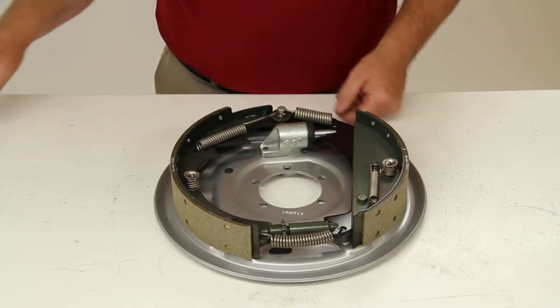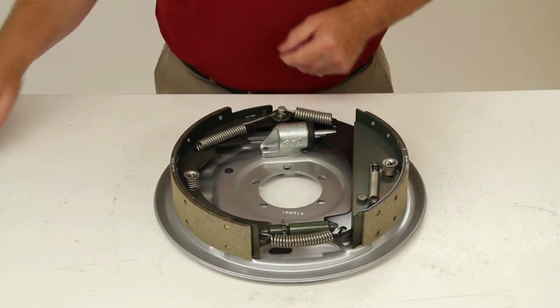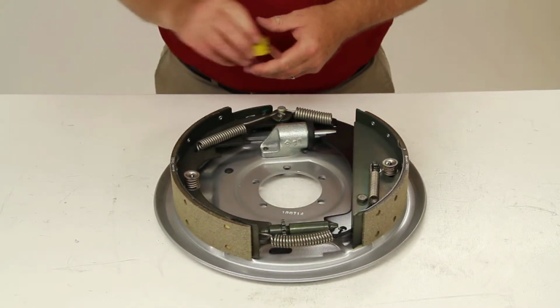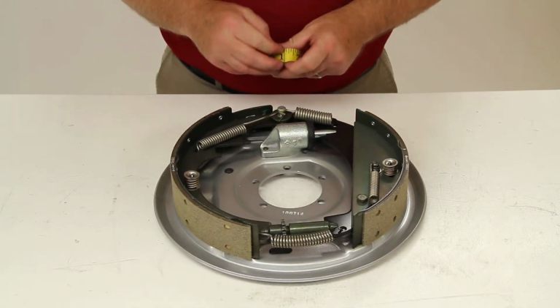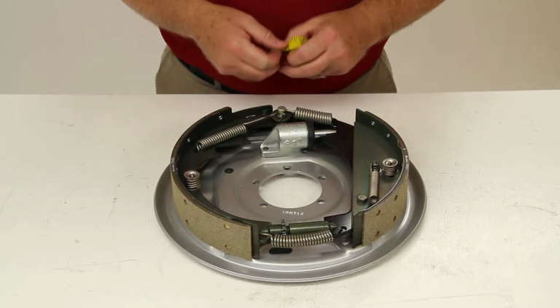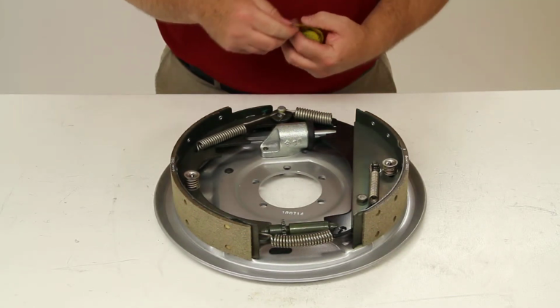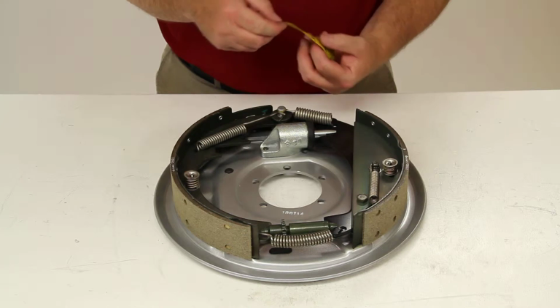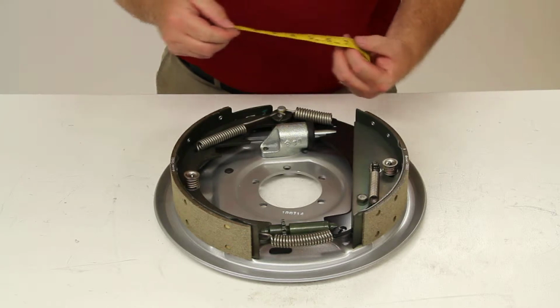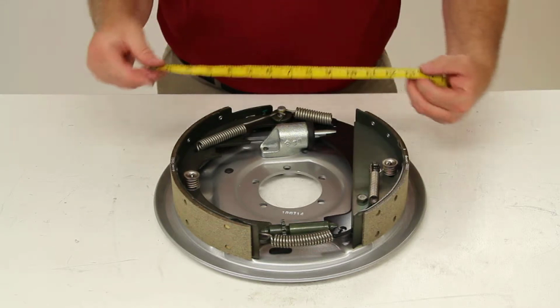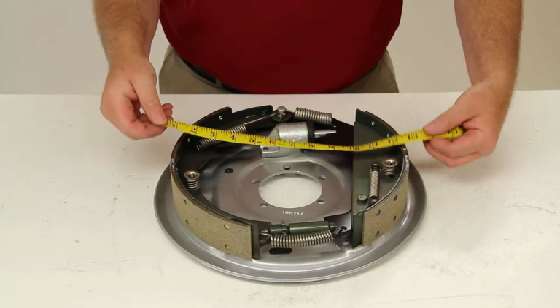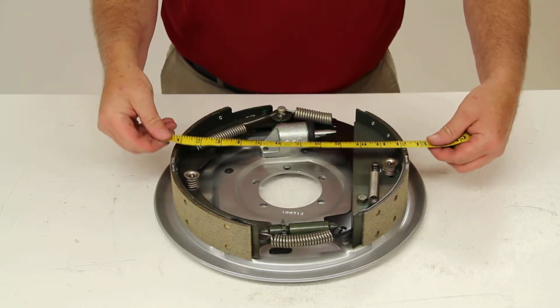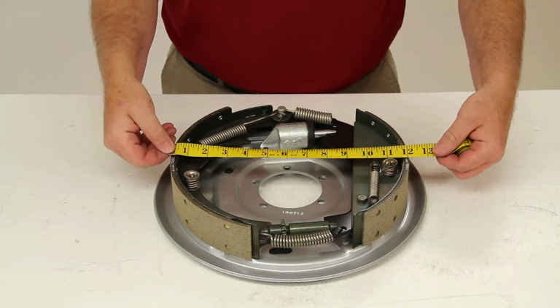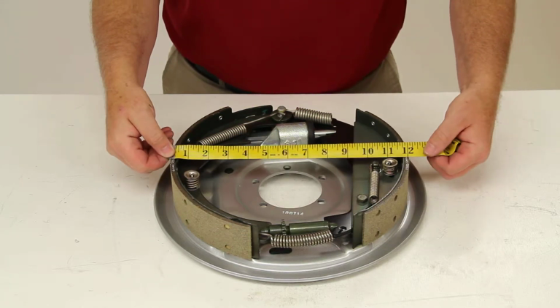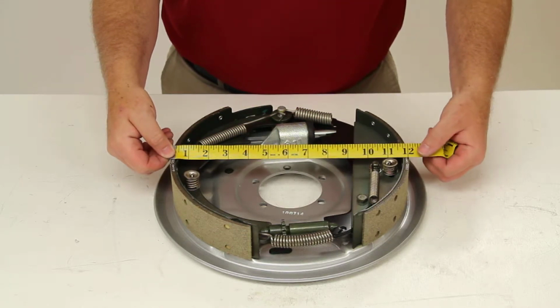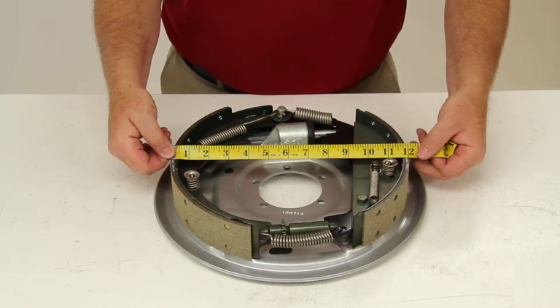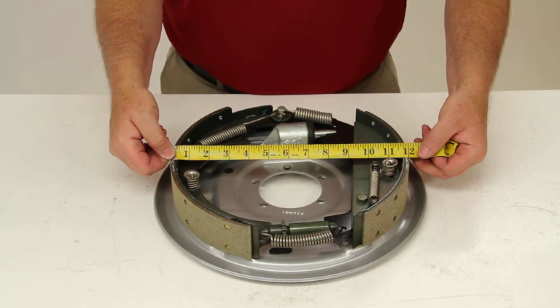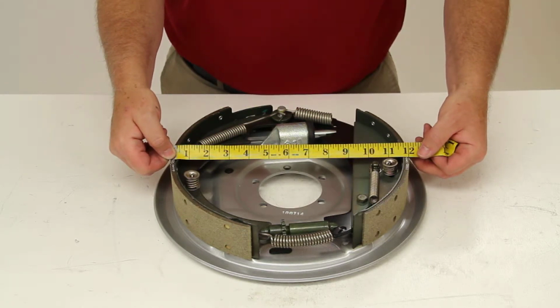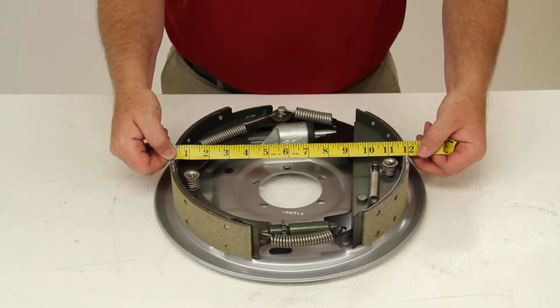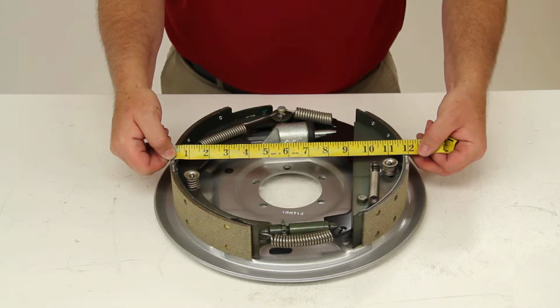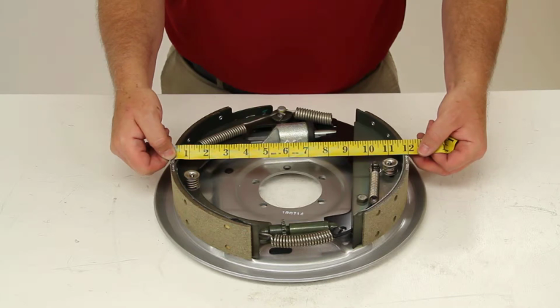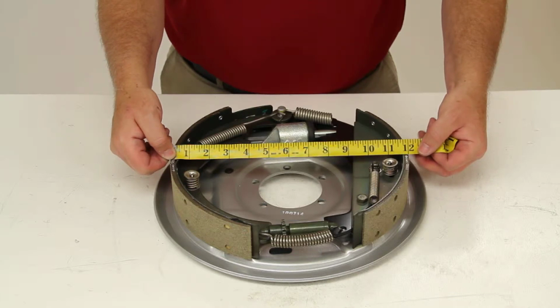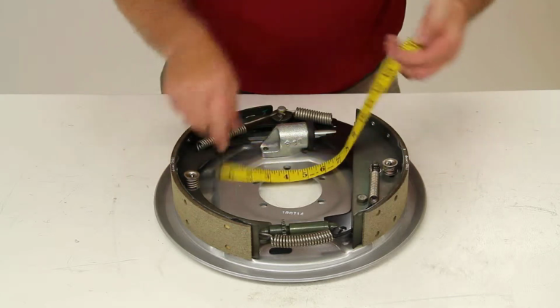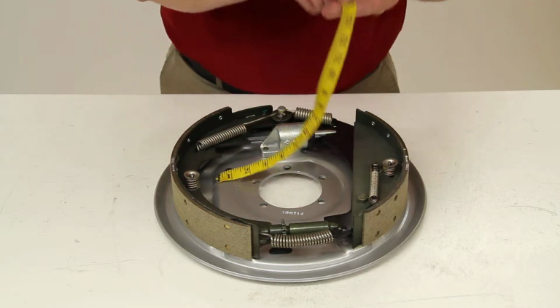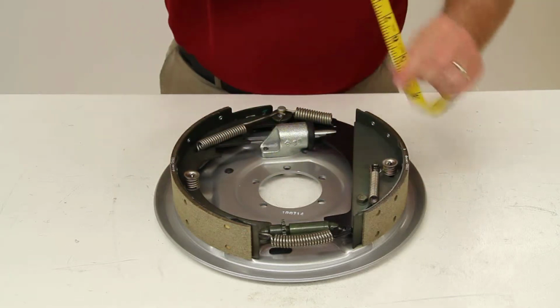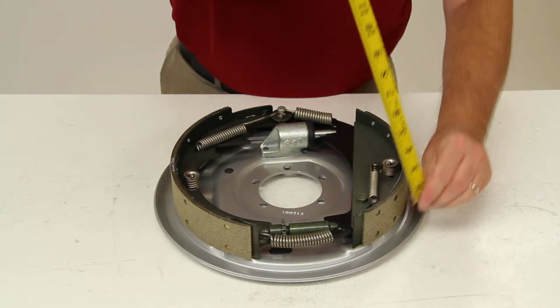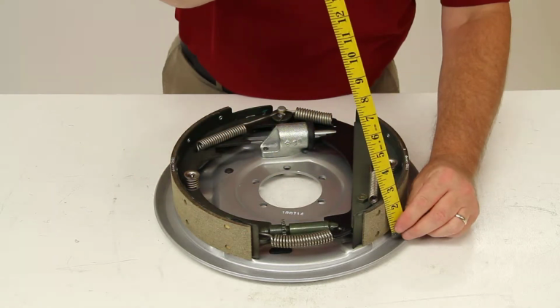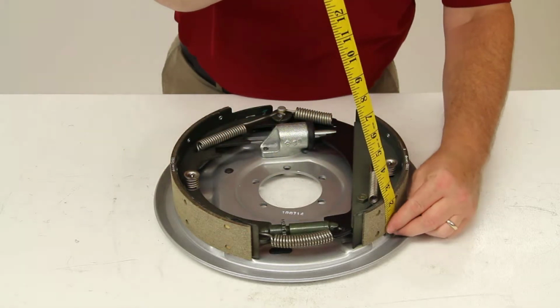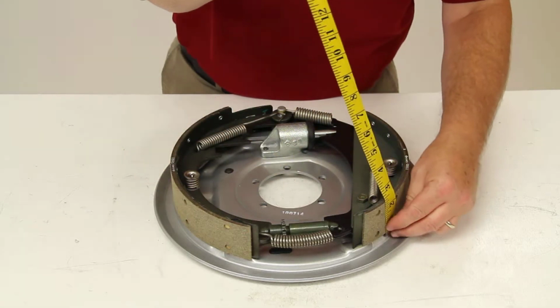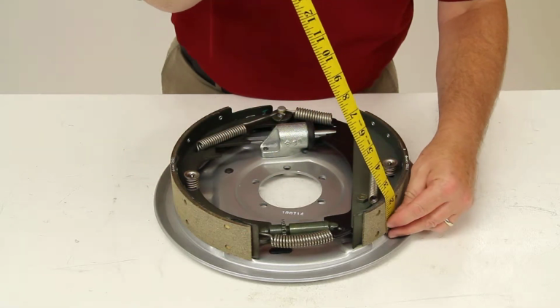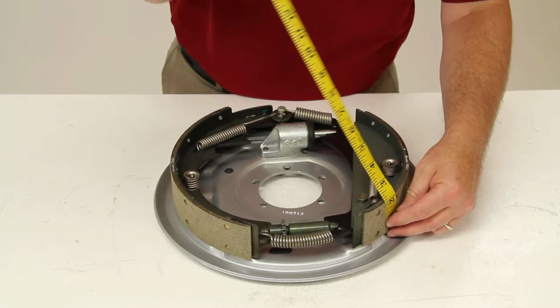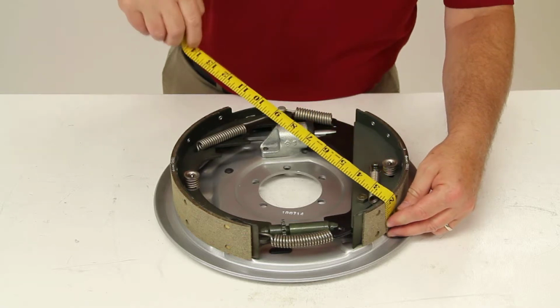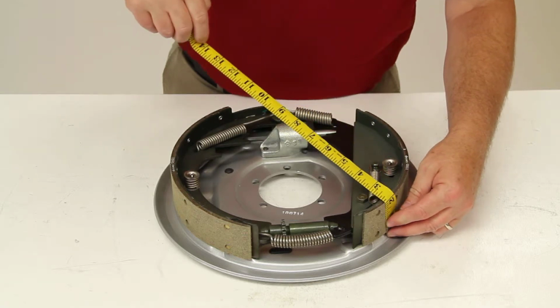This is a 12 inch by 2 inch brake assembly. The way you measure that is the diameter of the brake shoes would be 12 inches, and the width of the brake shoe would be 2 inches.